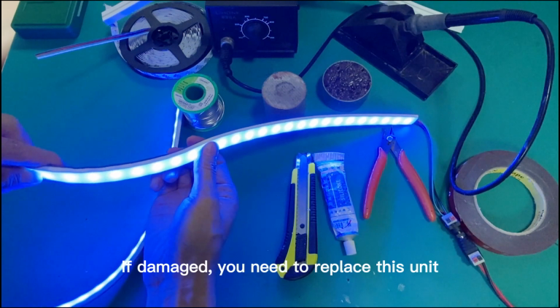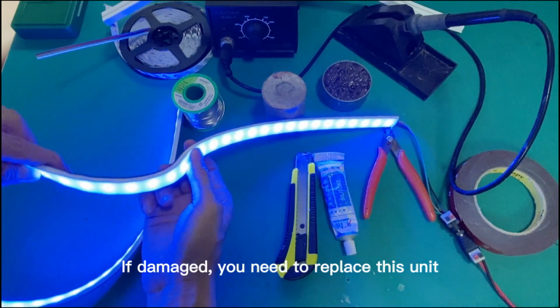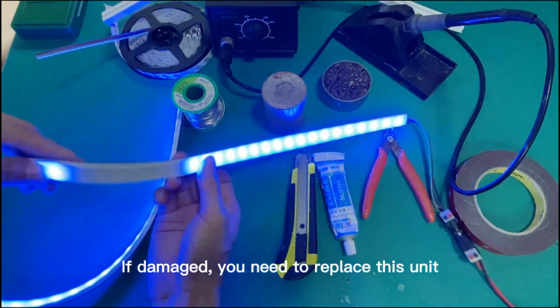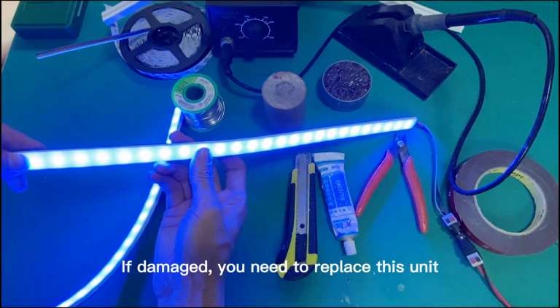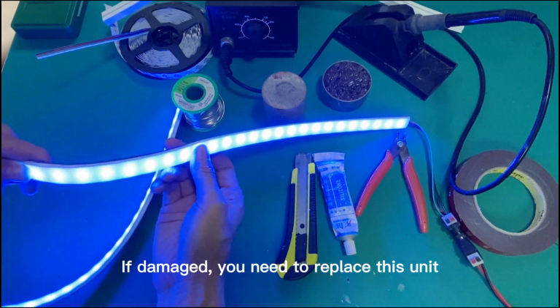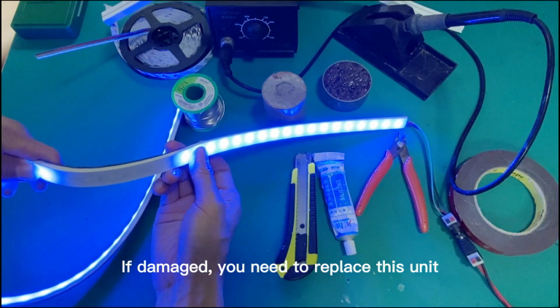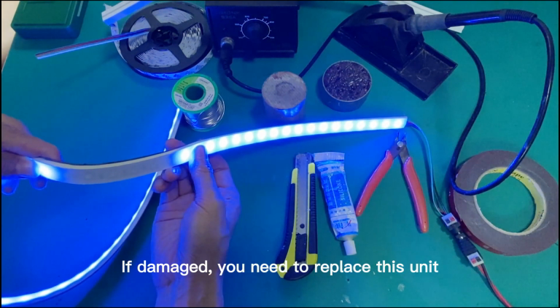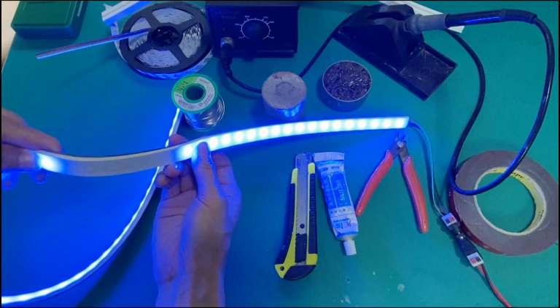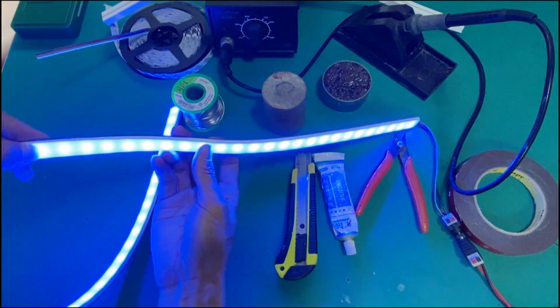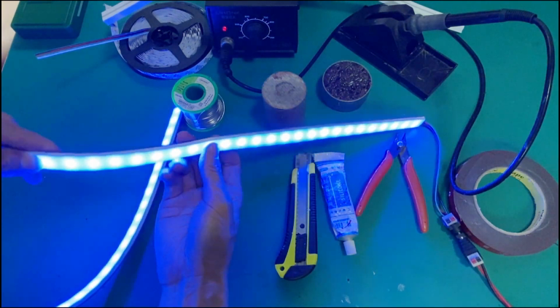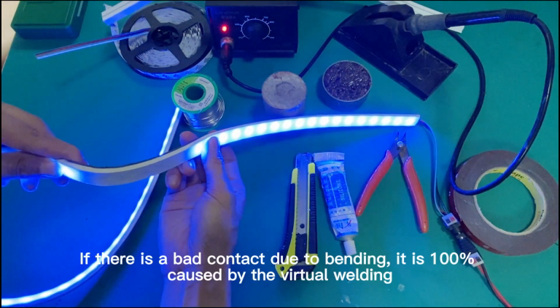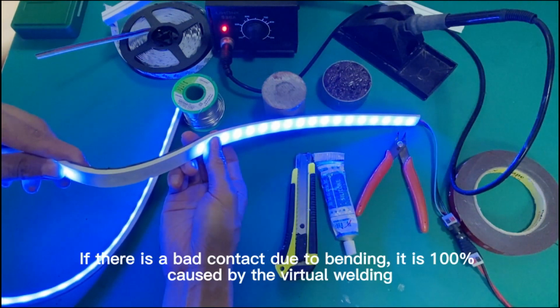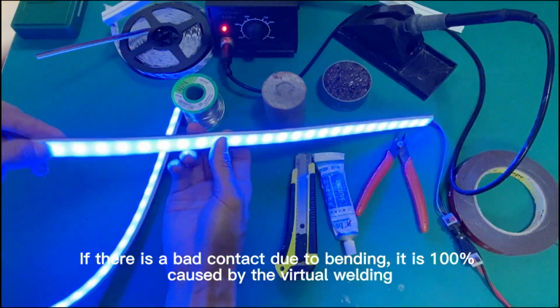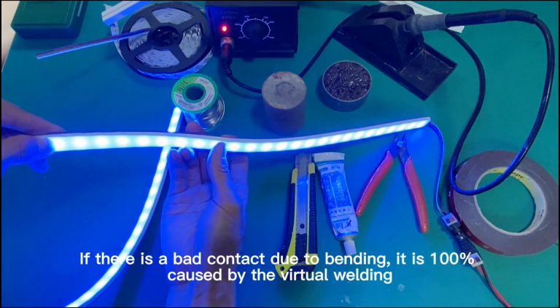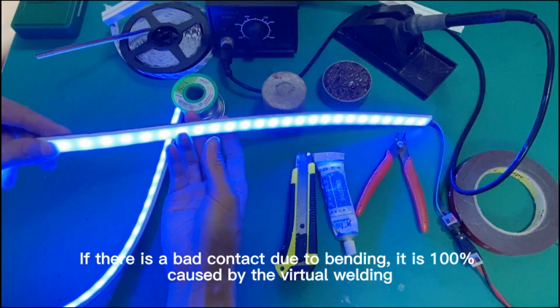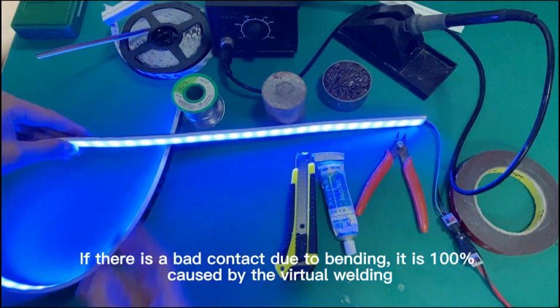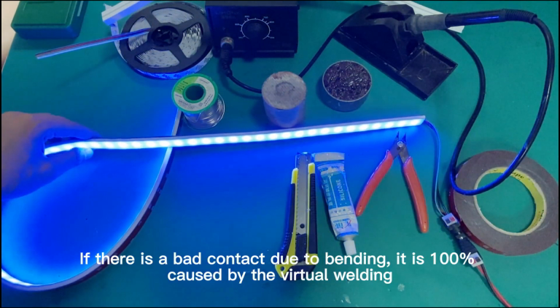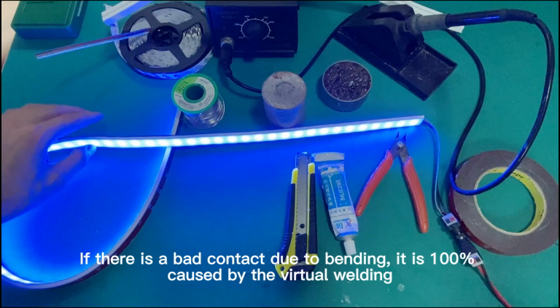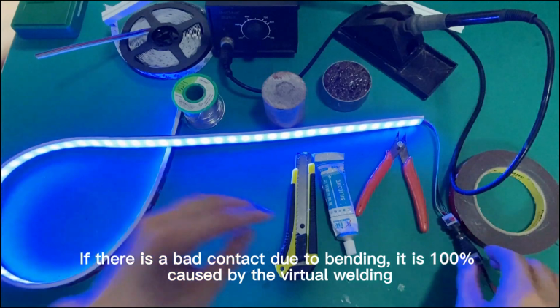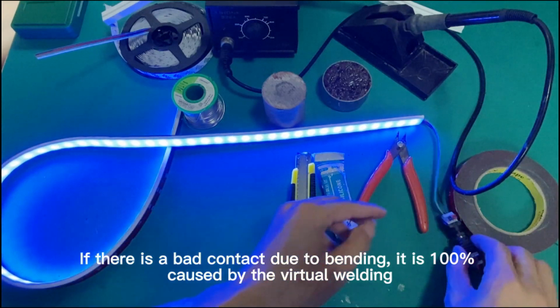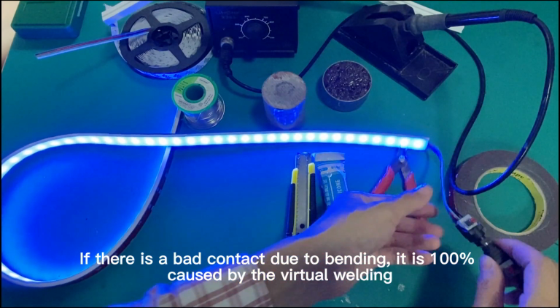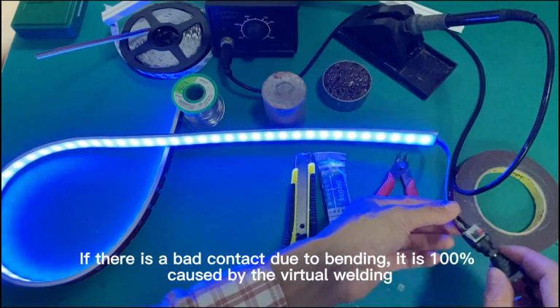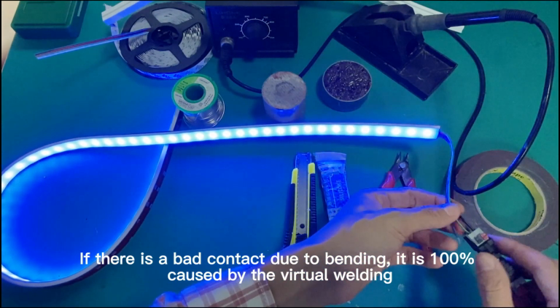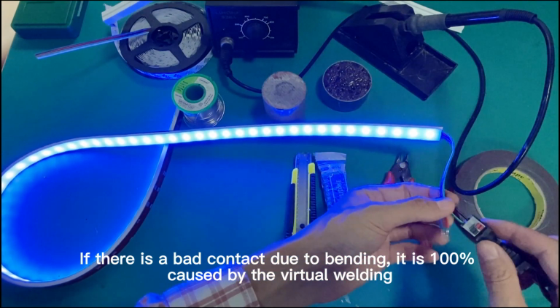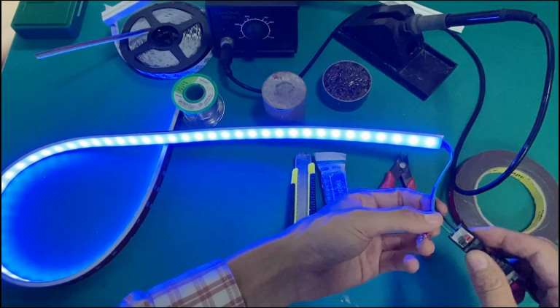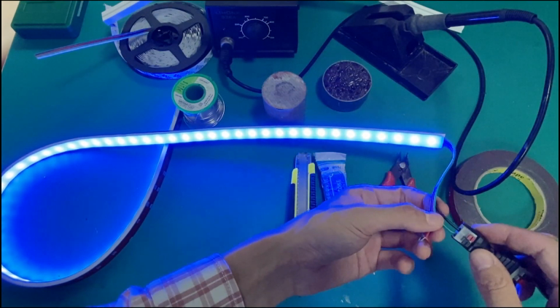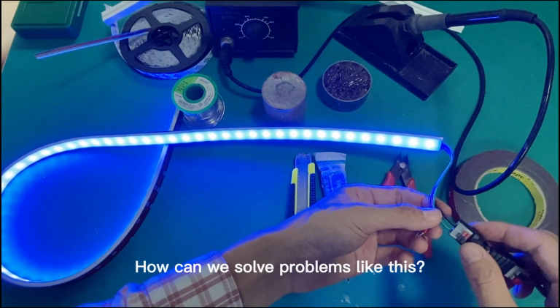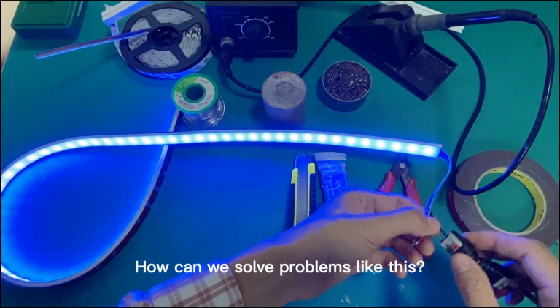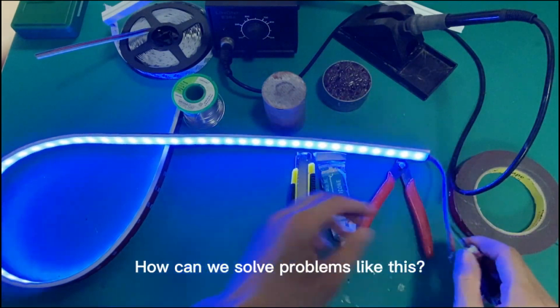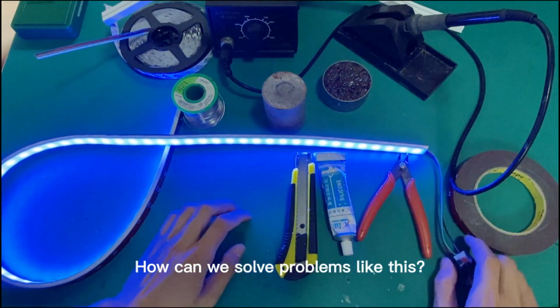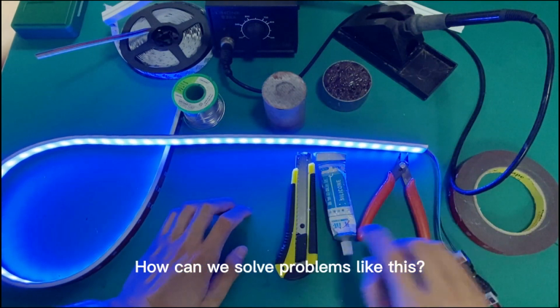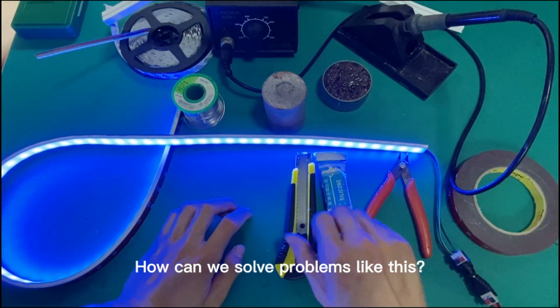If damaged, you need to replace the unit. If there is a bad contact due to bending, it is caused by virtual welding. How can we solve problems like this?